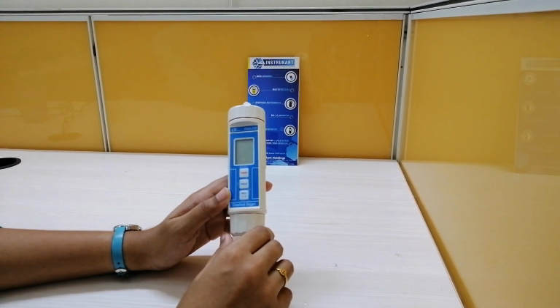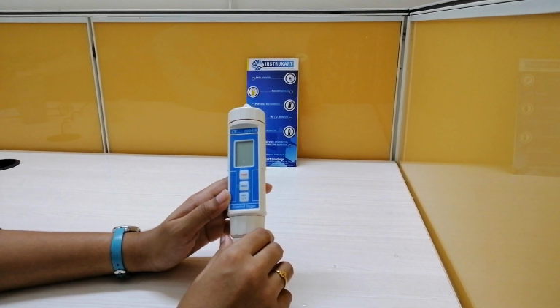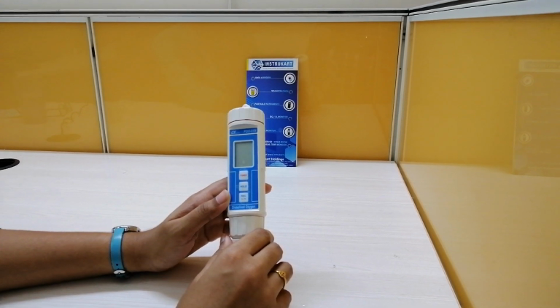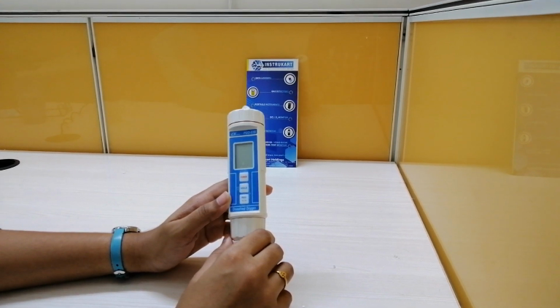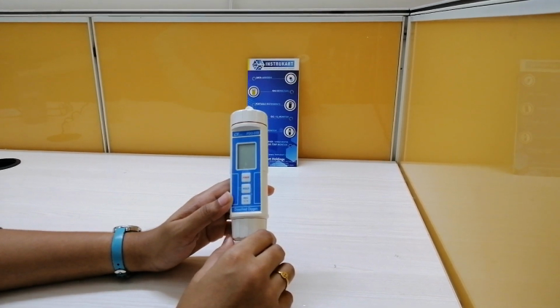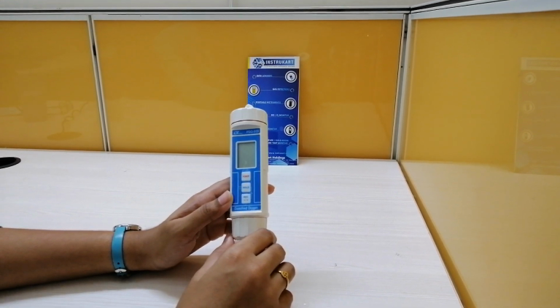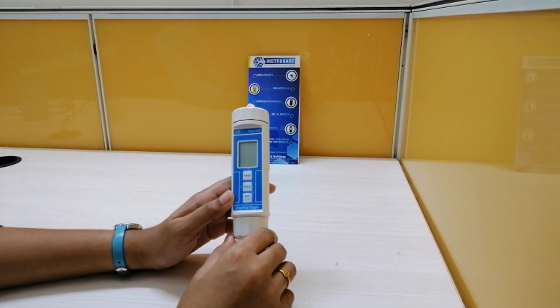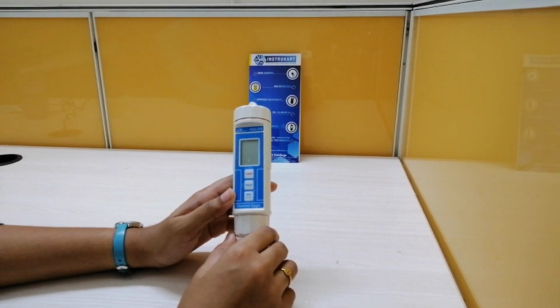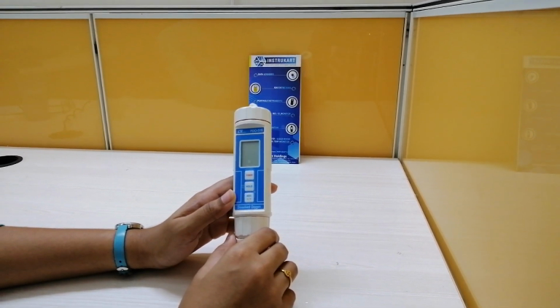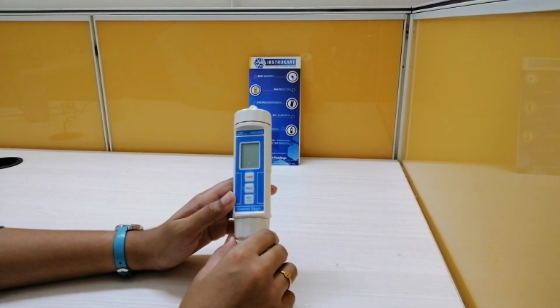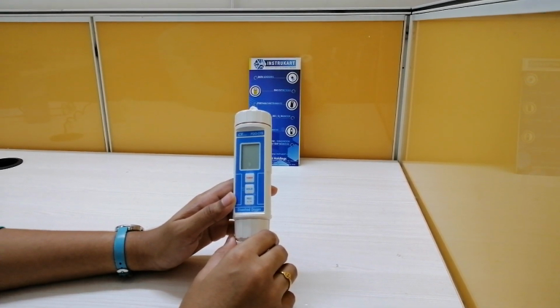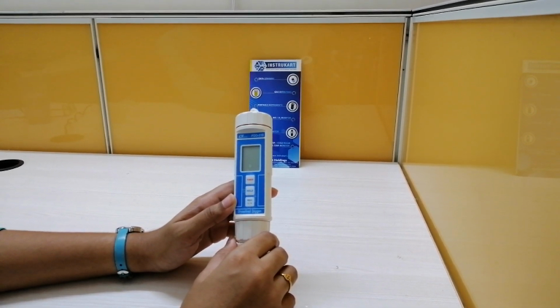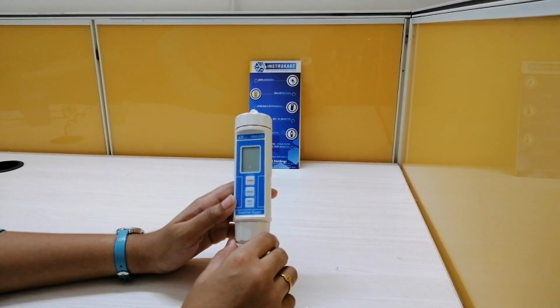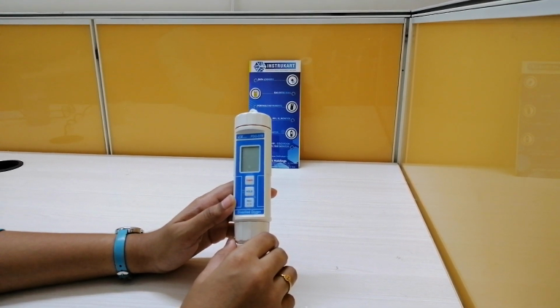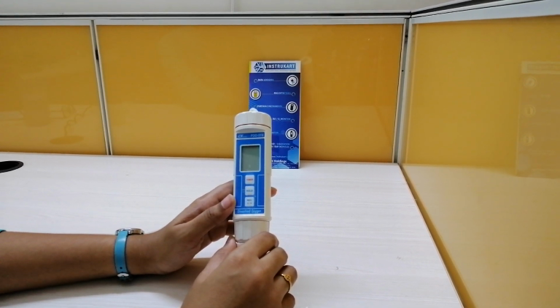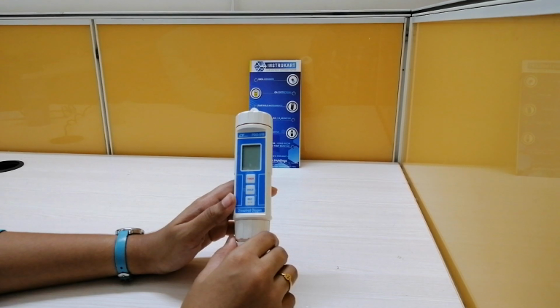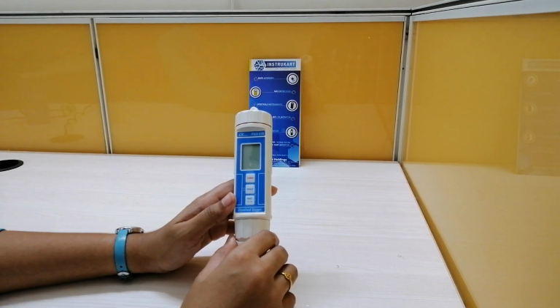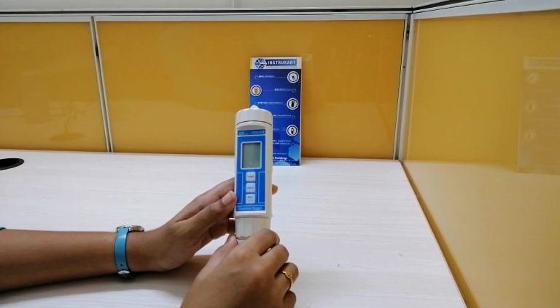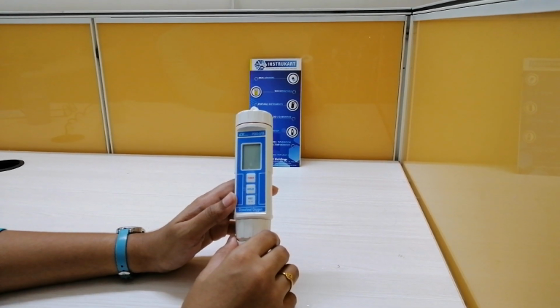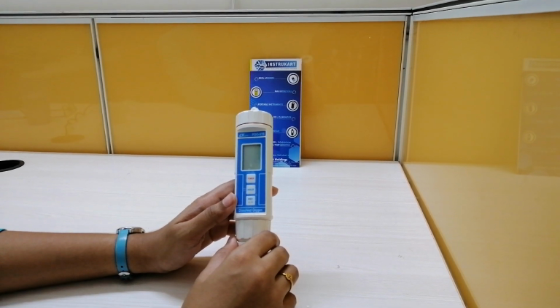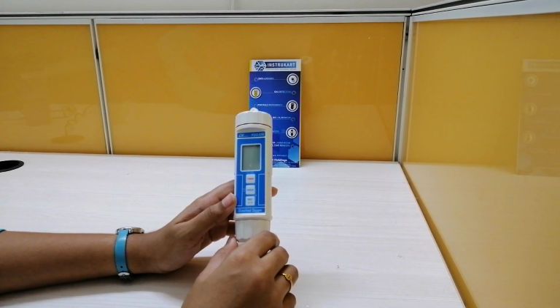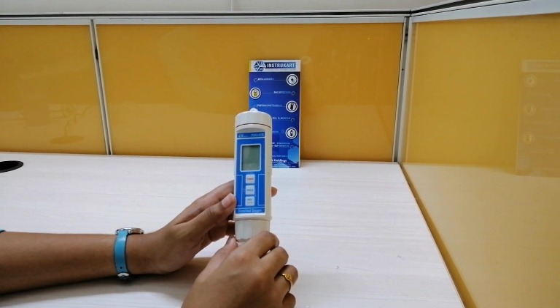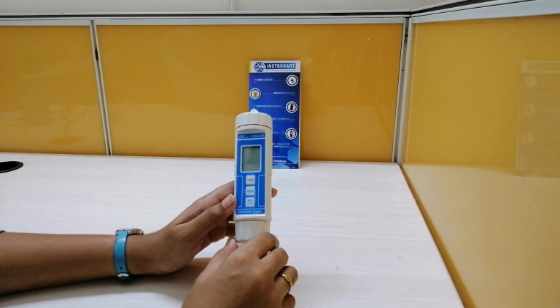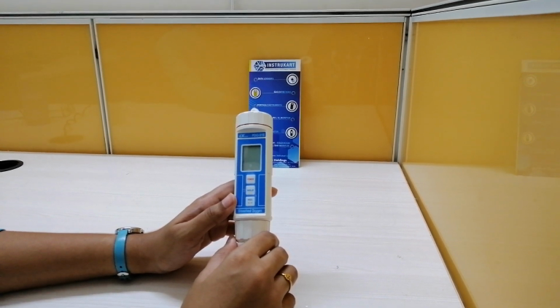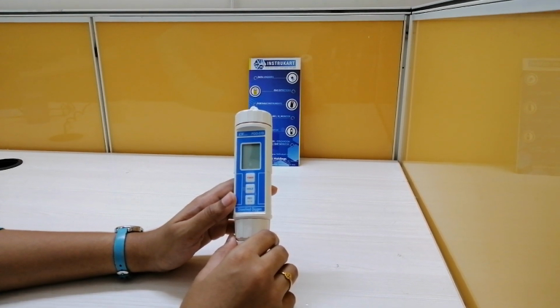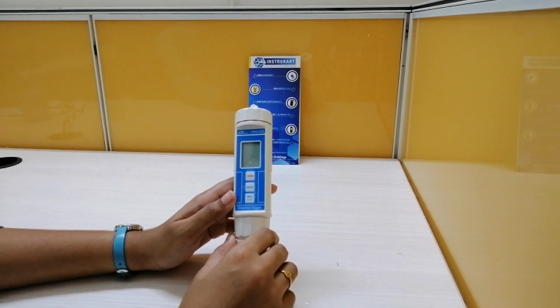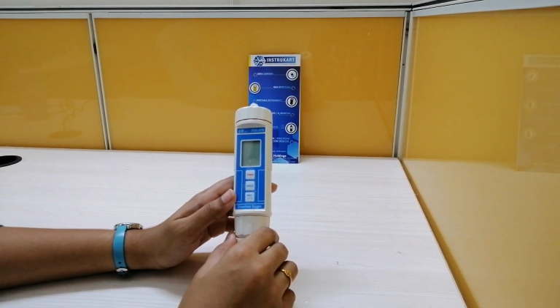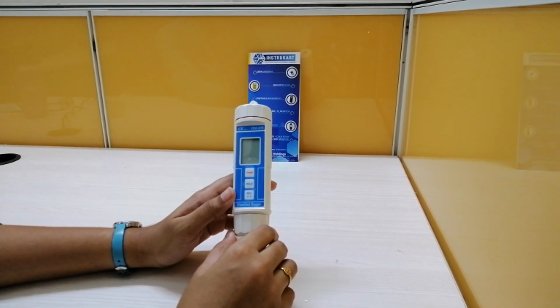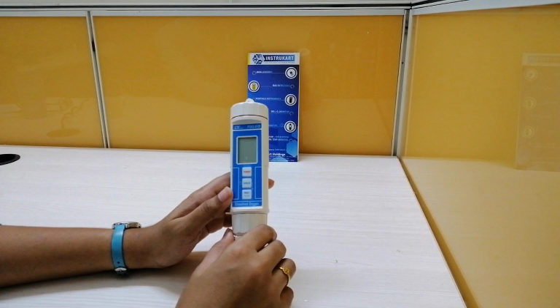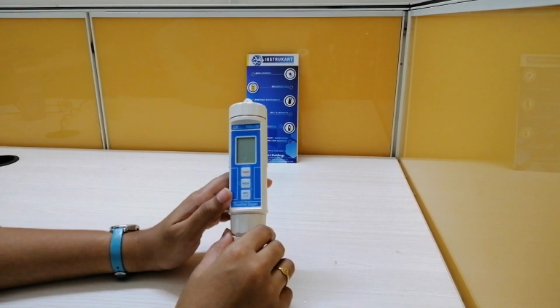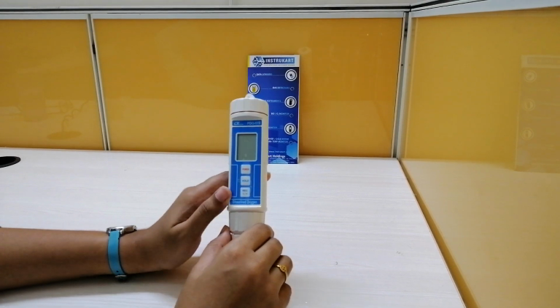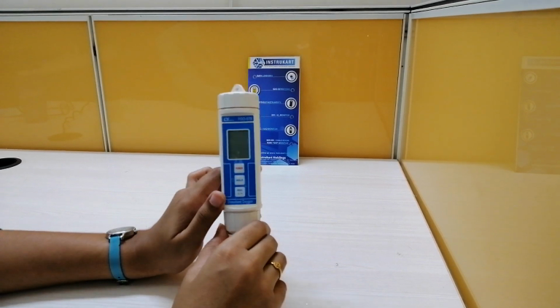Coming to the accuracies: dissolved oxygen is plus or minus 0.4 mg per litre, and oxygen in air is plus or minus 0.7%. Coming to temperature, it is plus or minus 0.8 degrees centigrade.